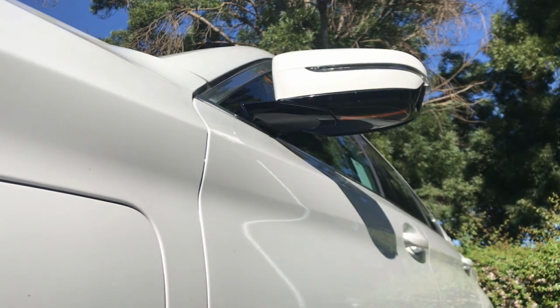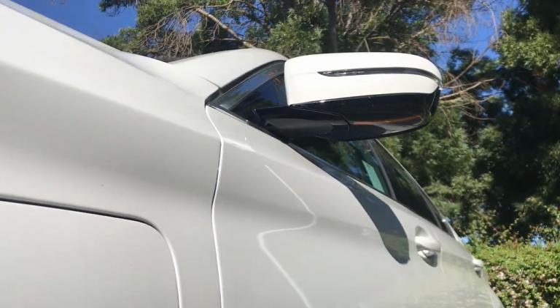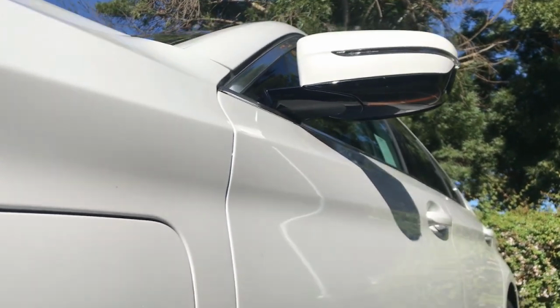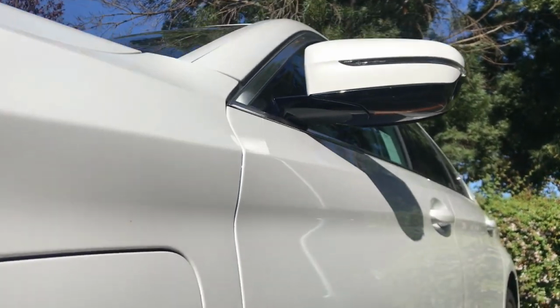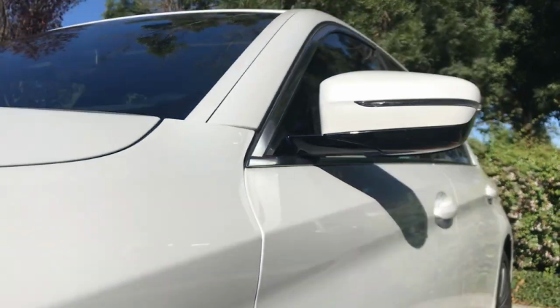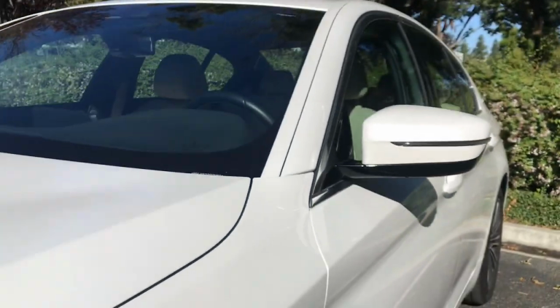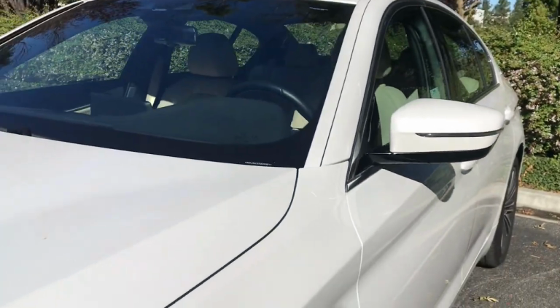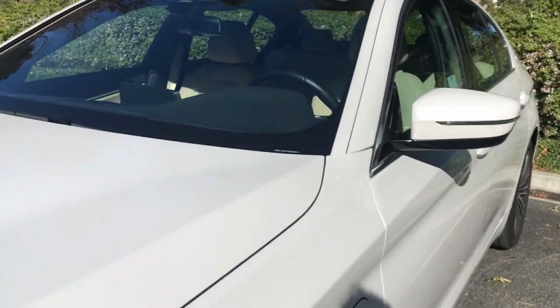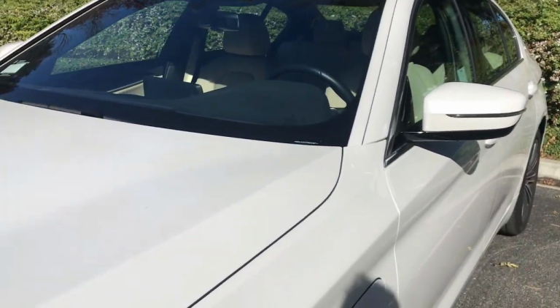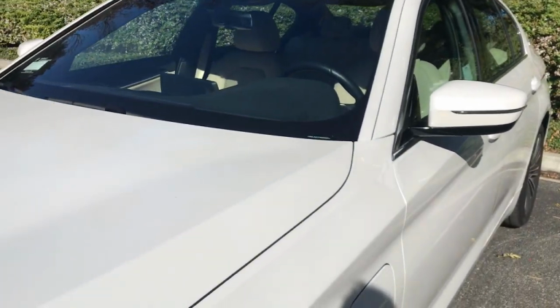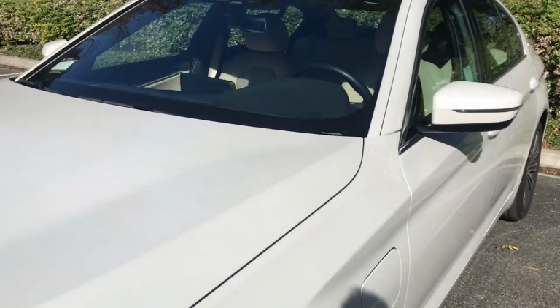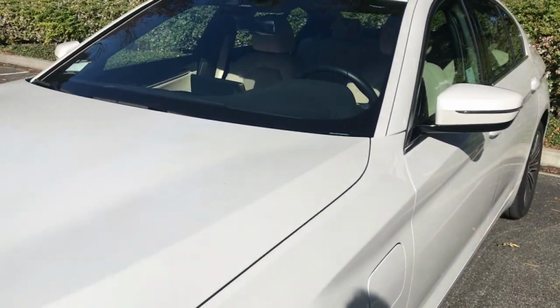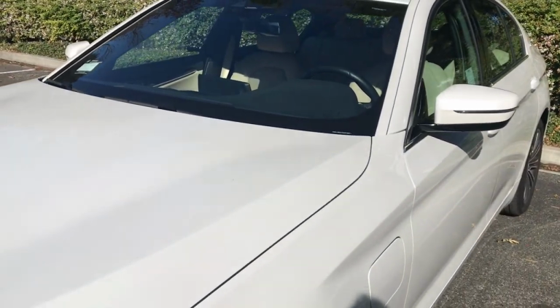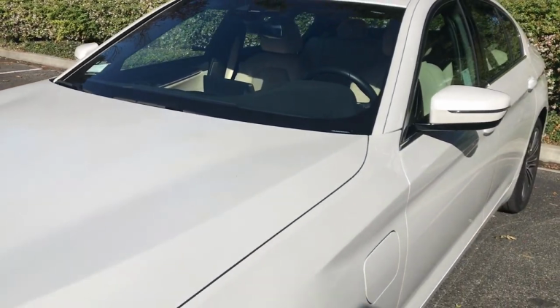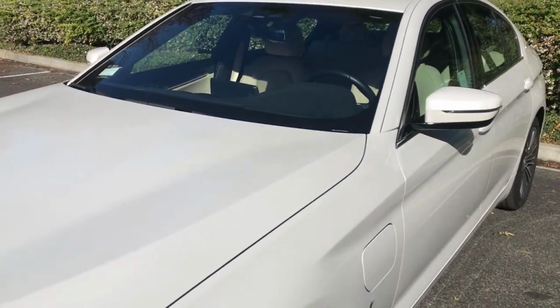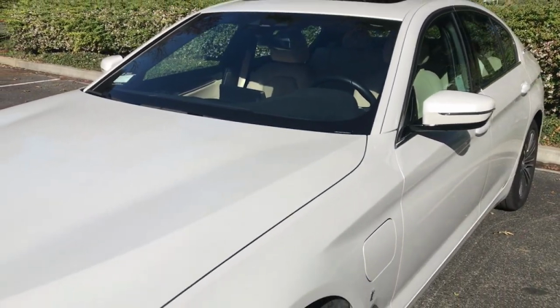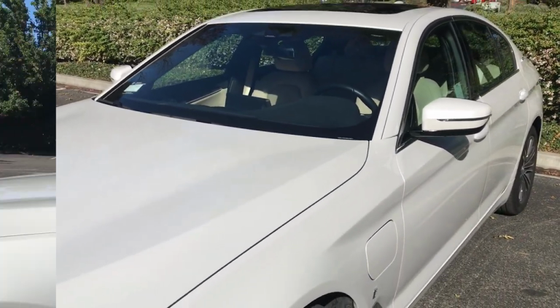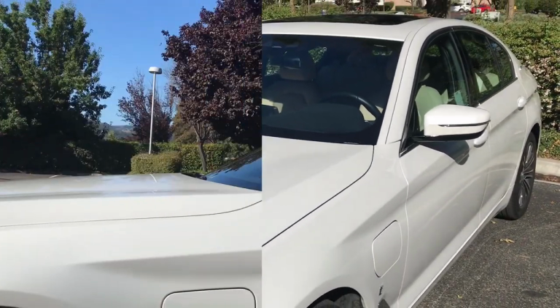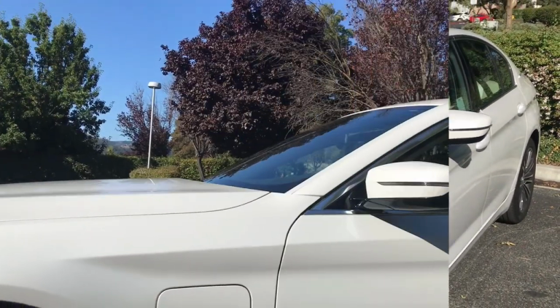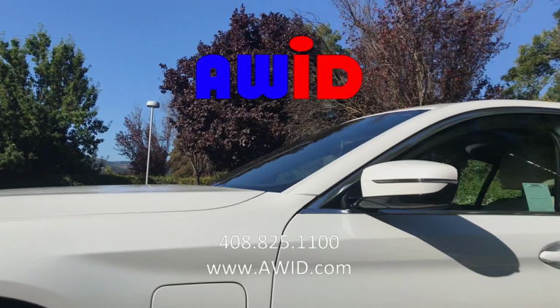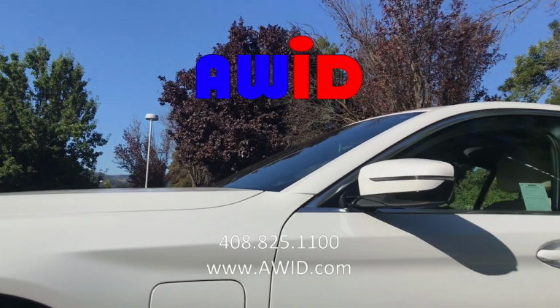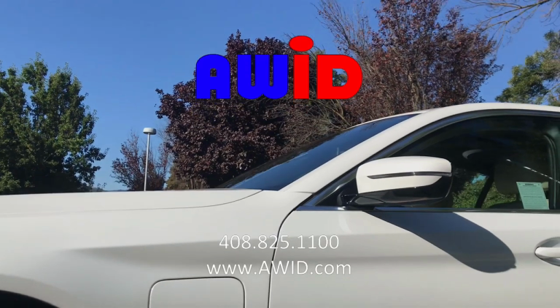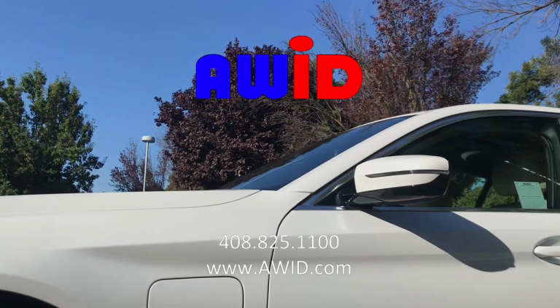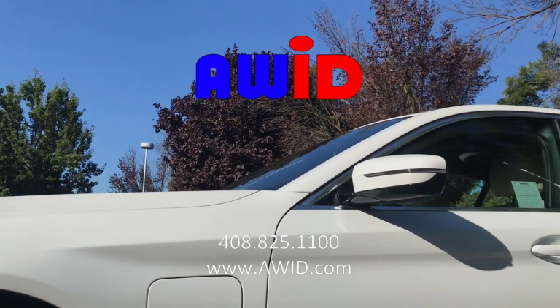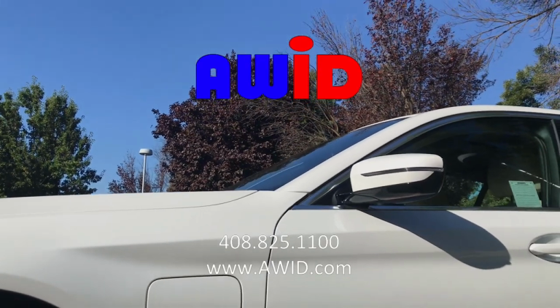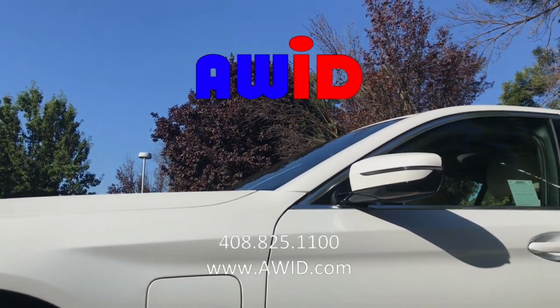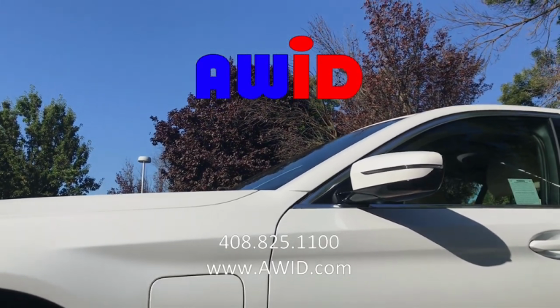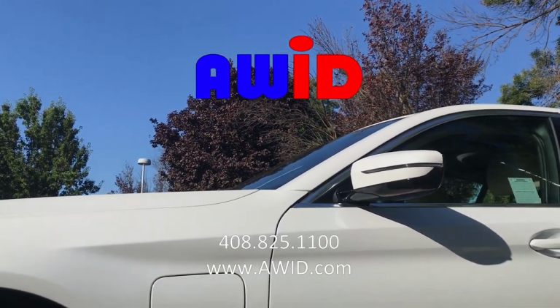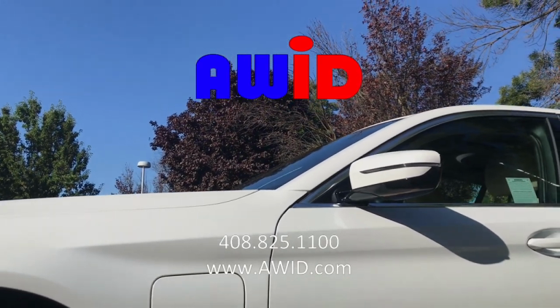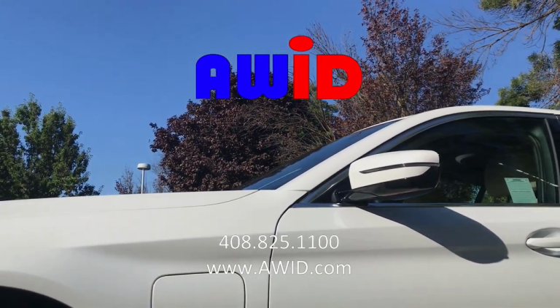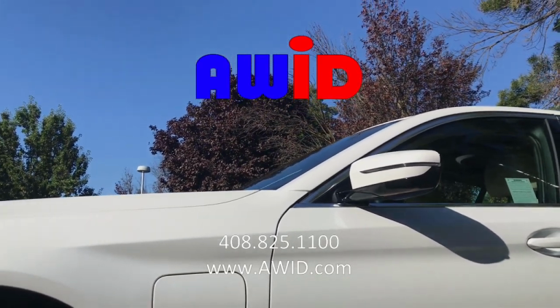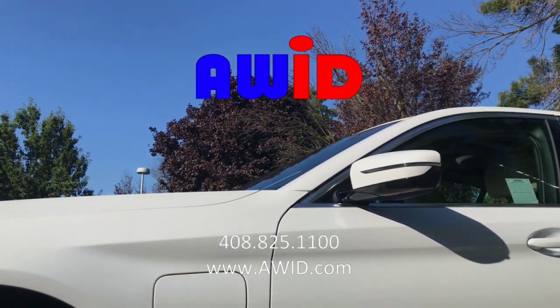From the majority of viewing angles, it is very difficult to spot the side mirror tag. For technical support, you can contact AWID at our phone number, or visit us at awid.com.